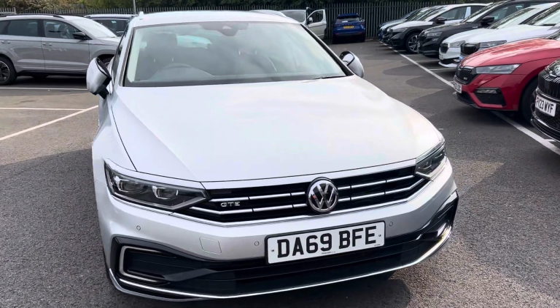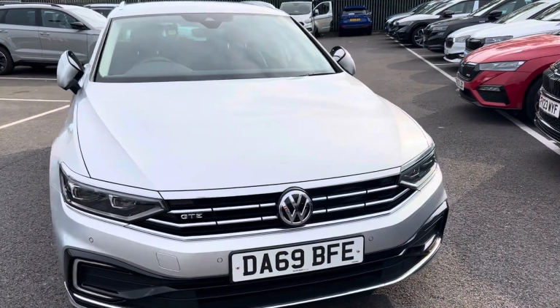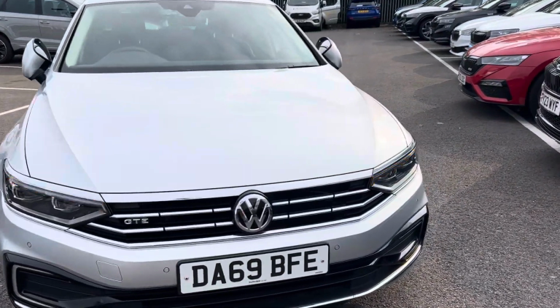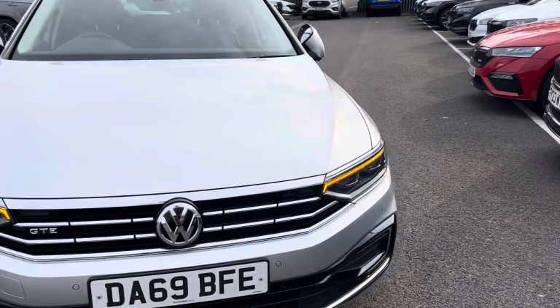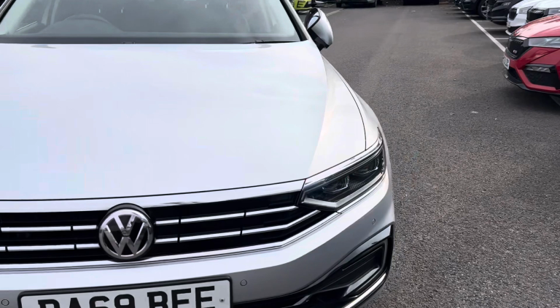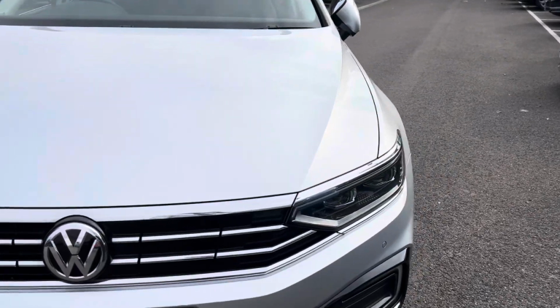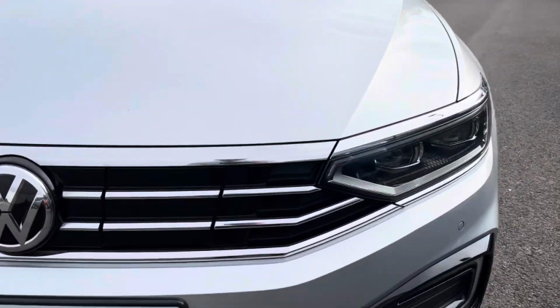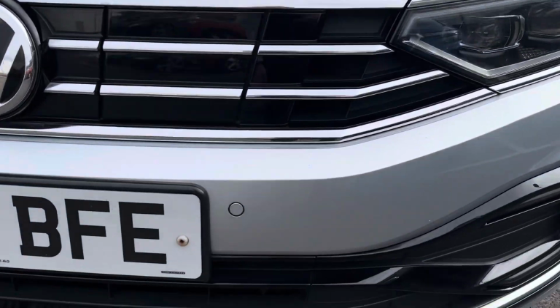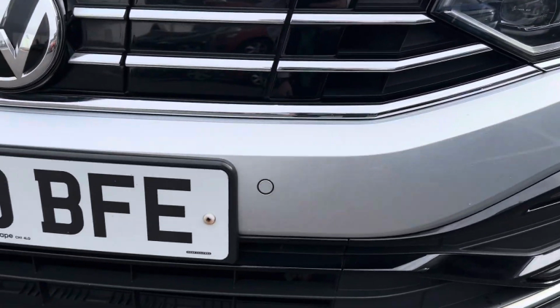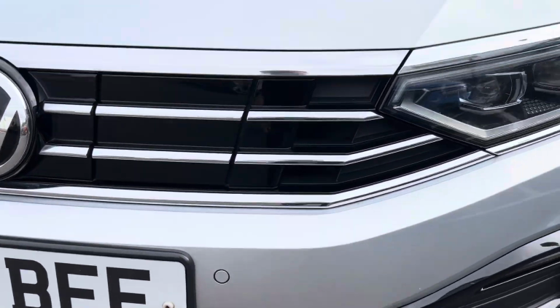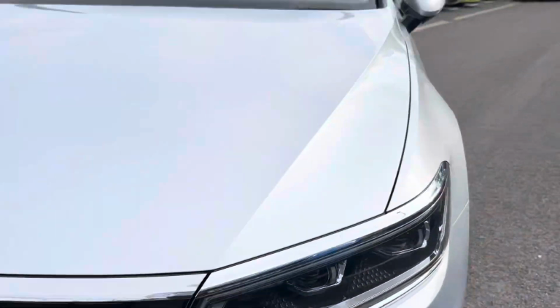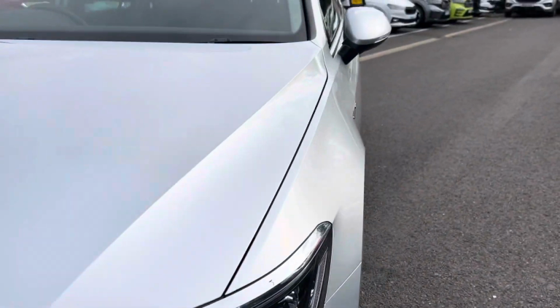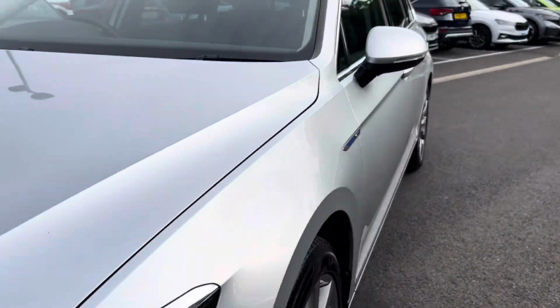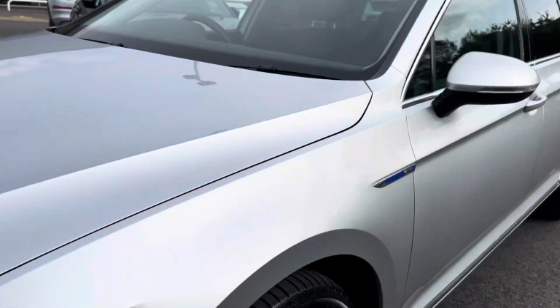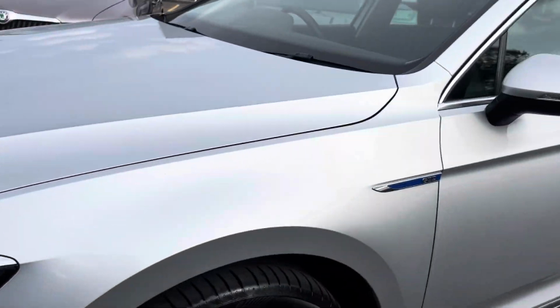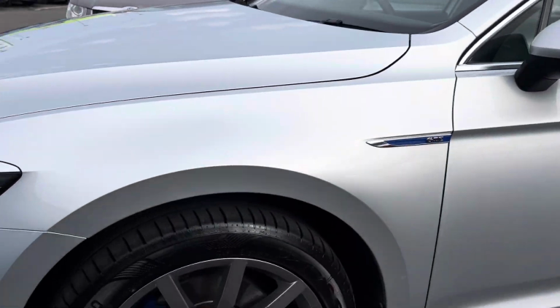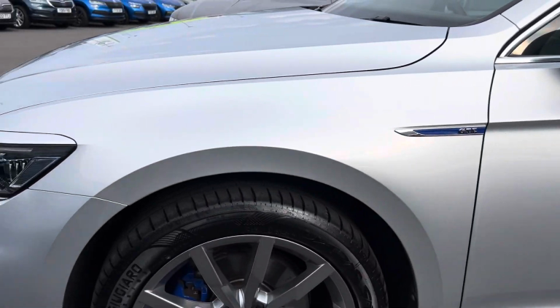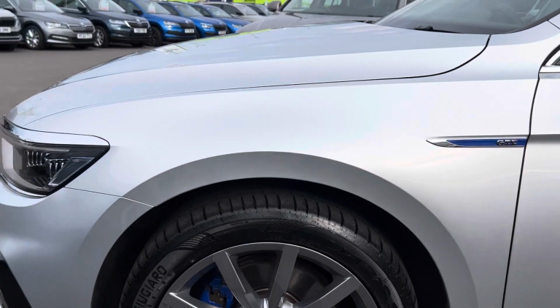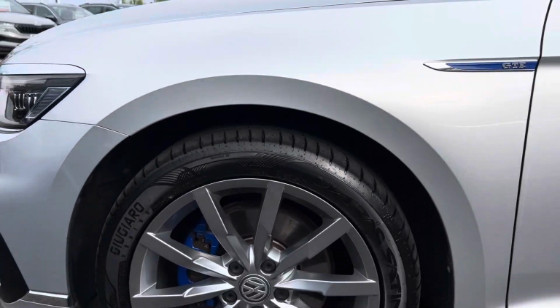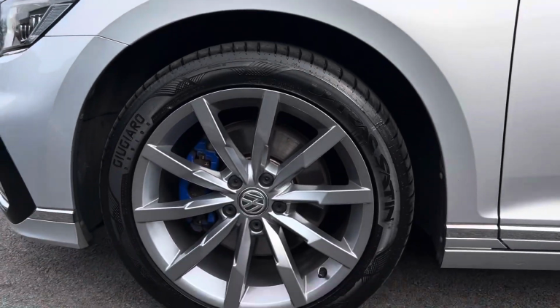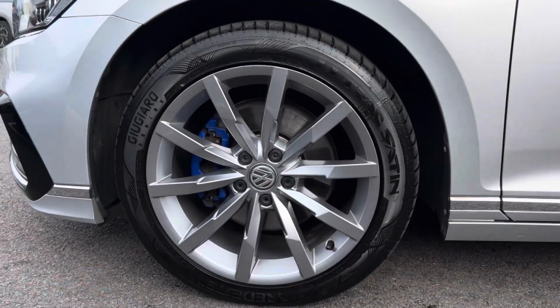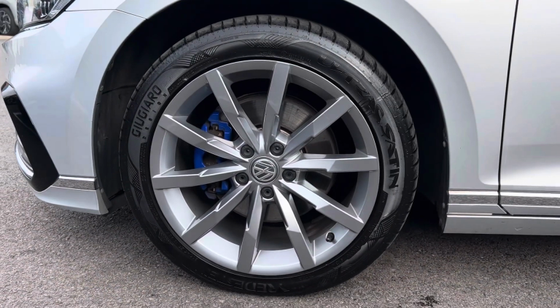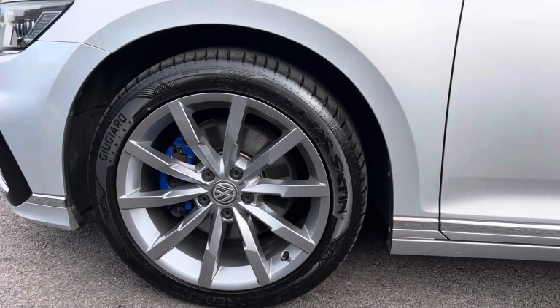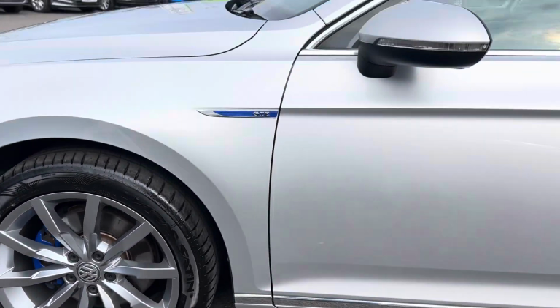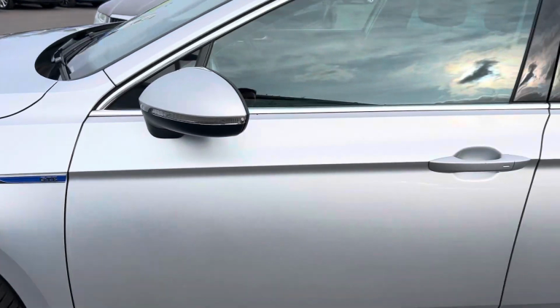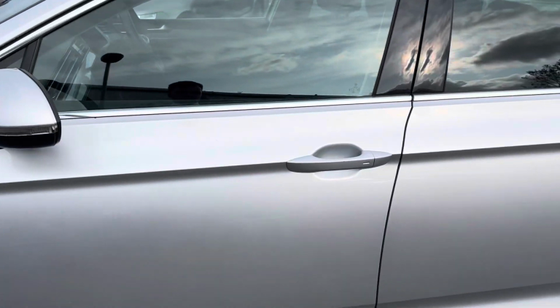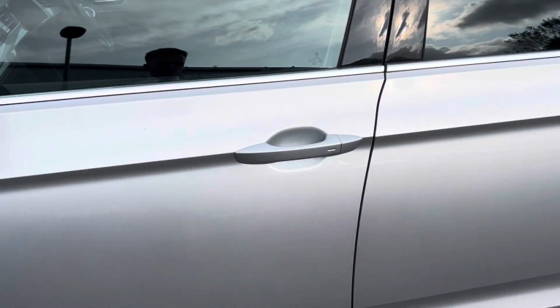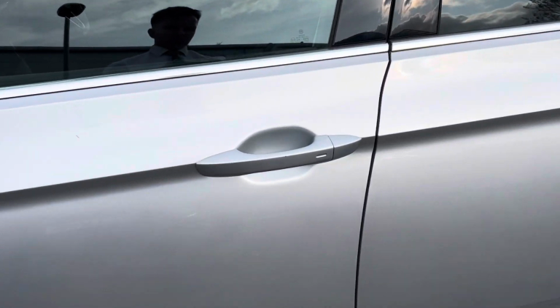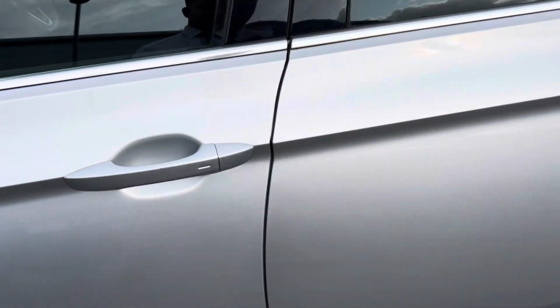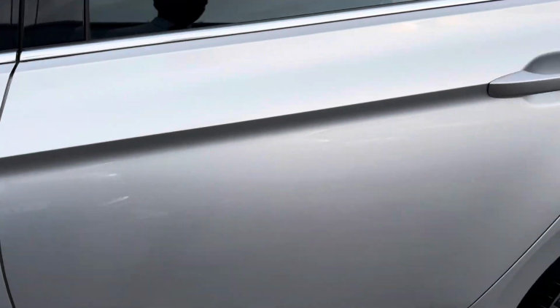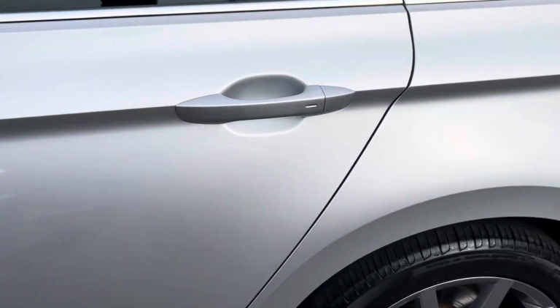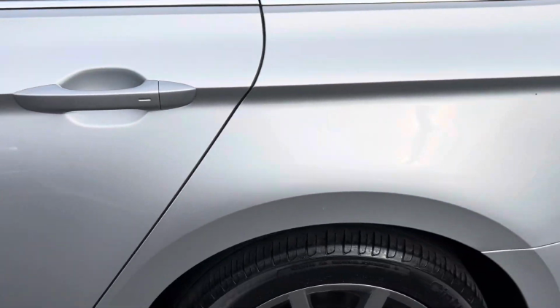Starting off, you've got your automatic lighting. The car also comes with front and rear parking sensors. Then coming down to your alloy wheels. The car also comes with keyless locking and keyless entry.